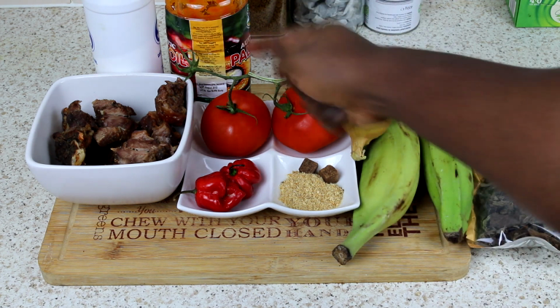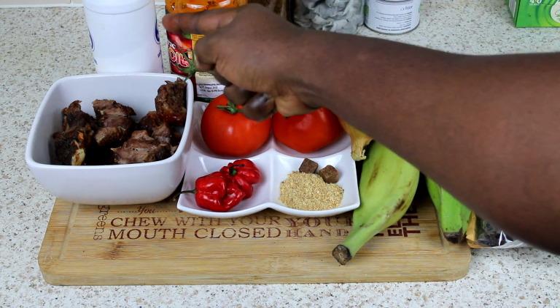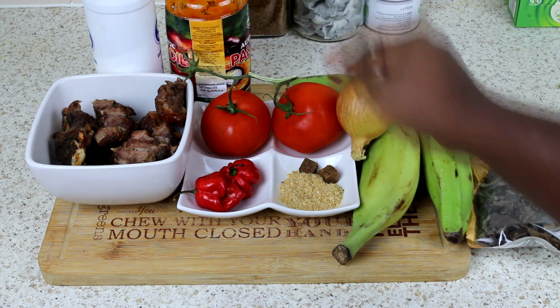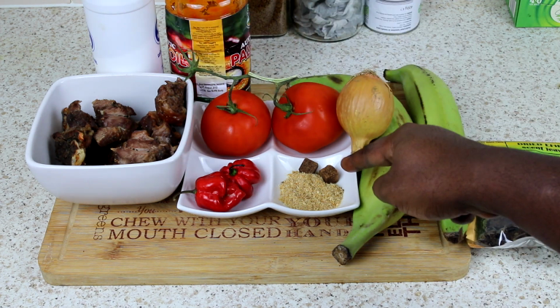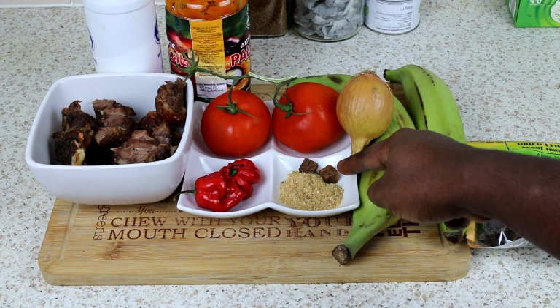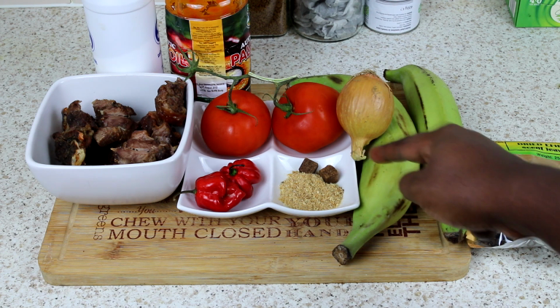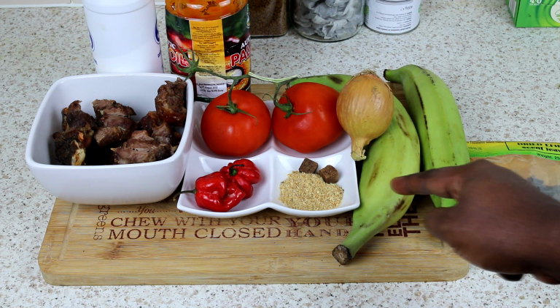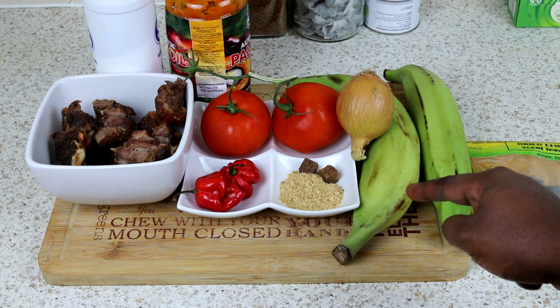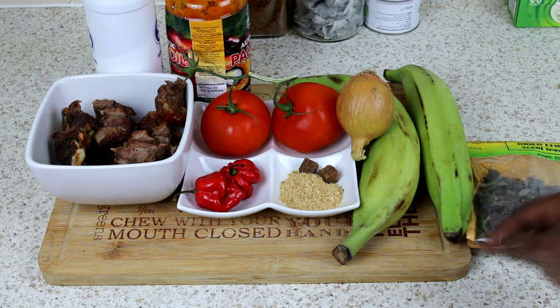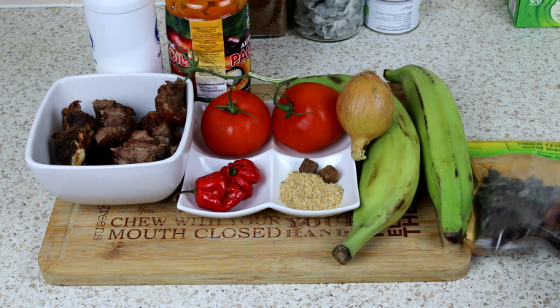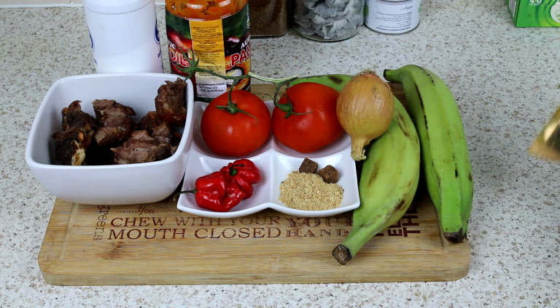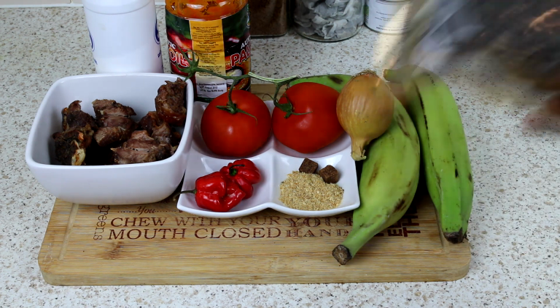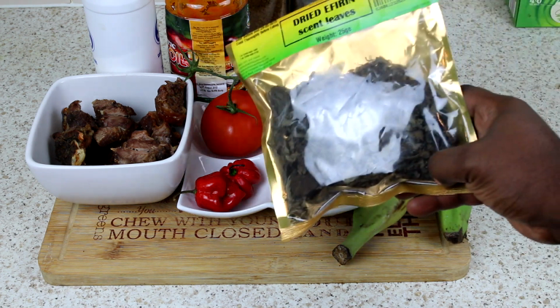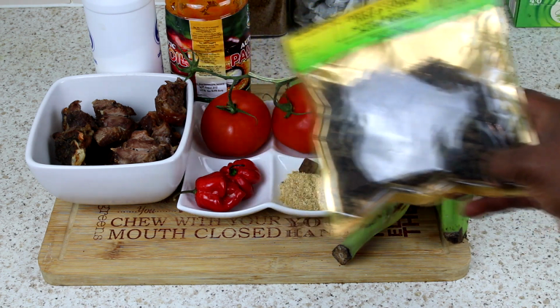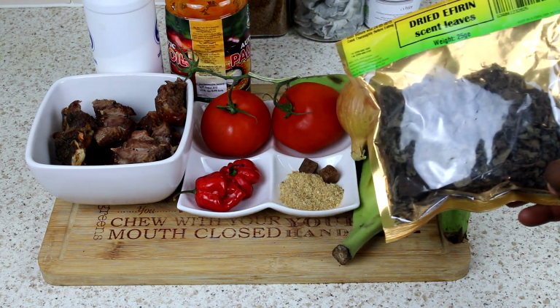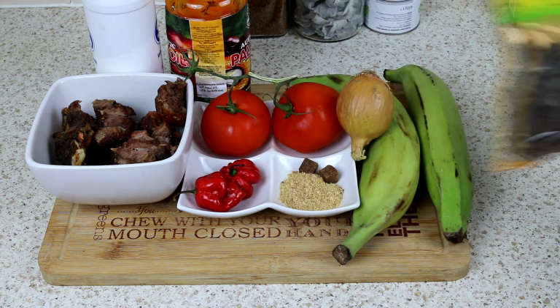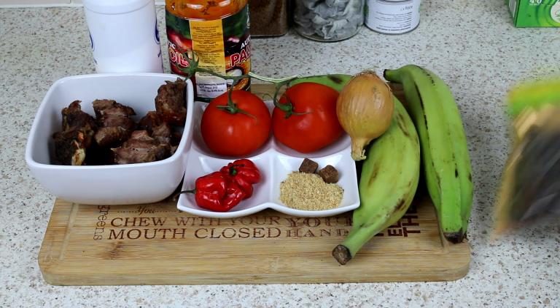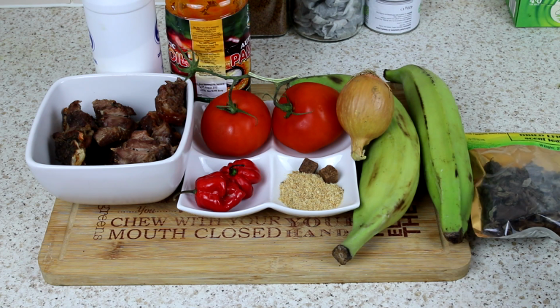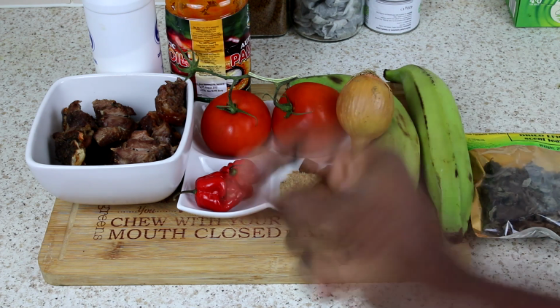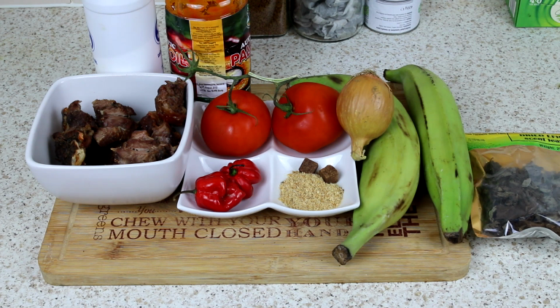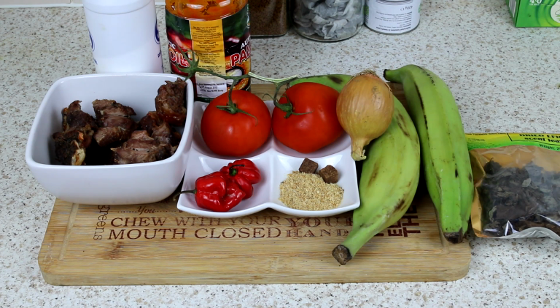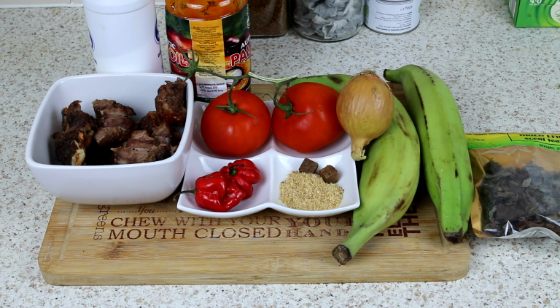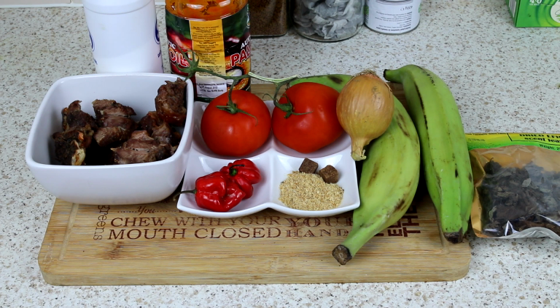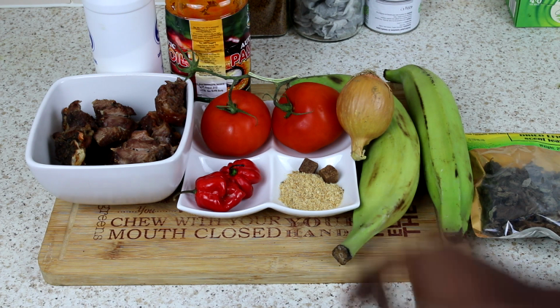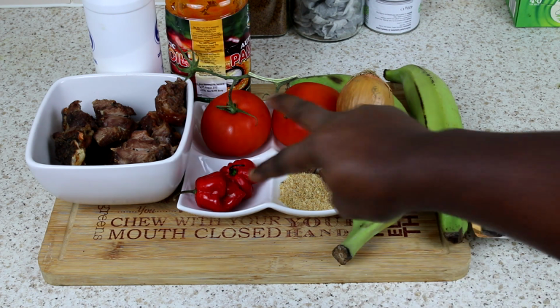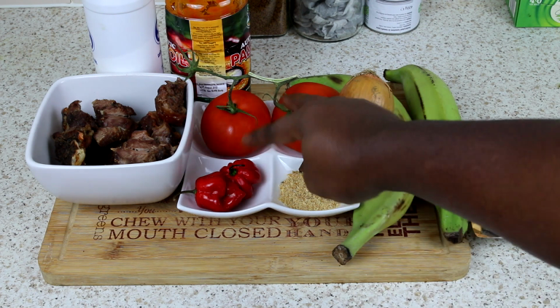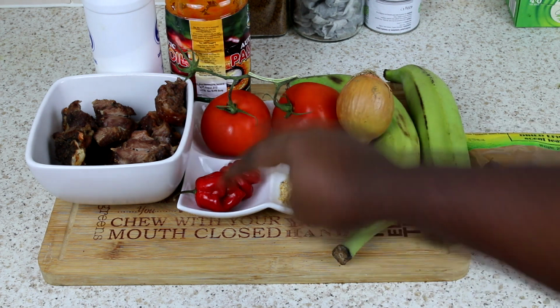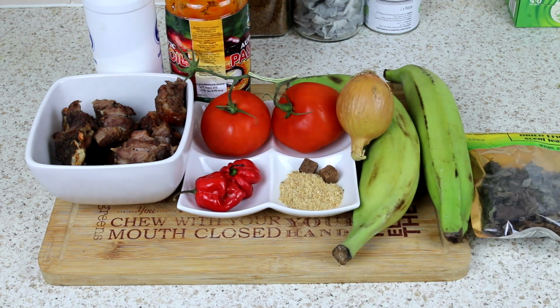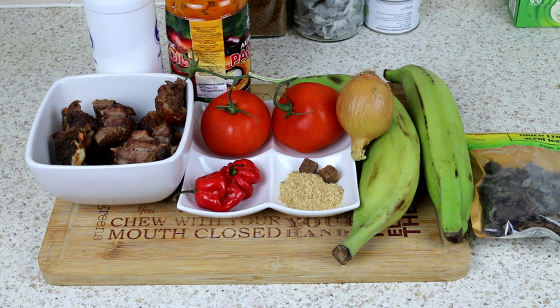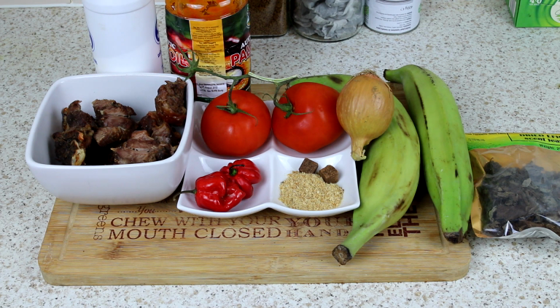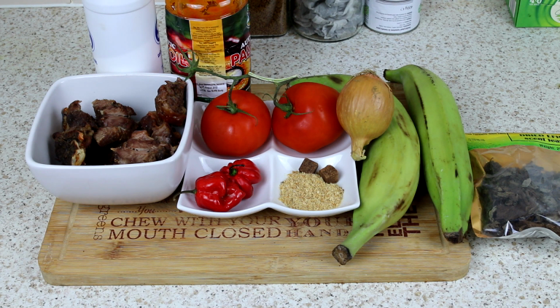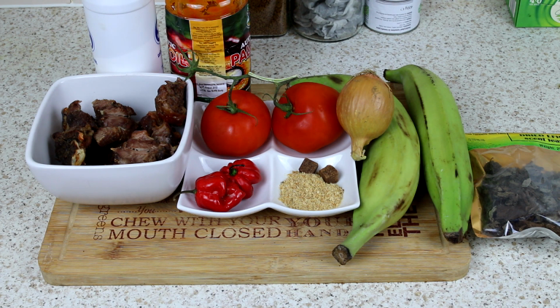I've got palm oil, got salt, got two Maggi cubes, and finally I've got scent leaves. Okay, let's get cooking. The next thing is to get these bad boys blended and then we carry on from there.